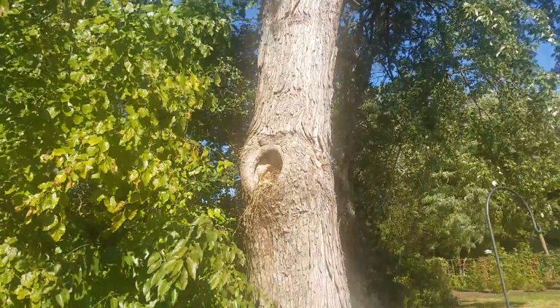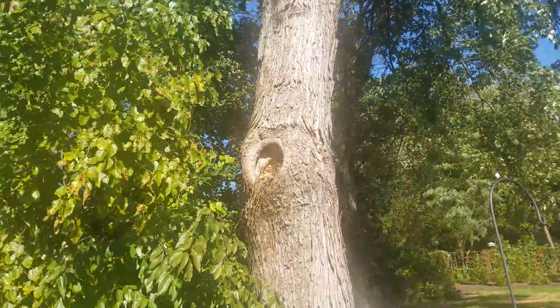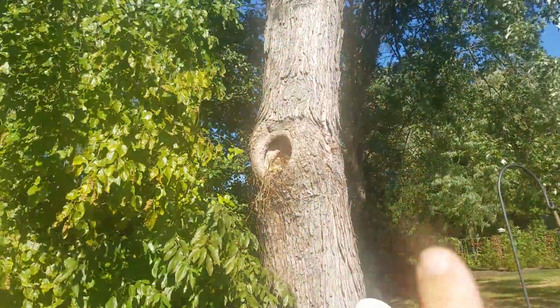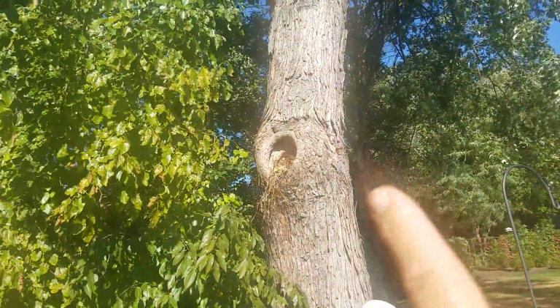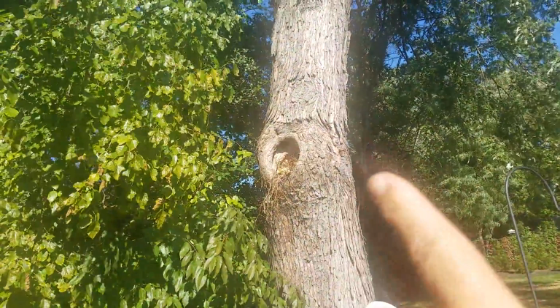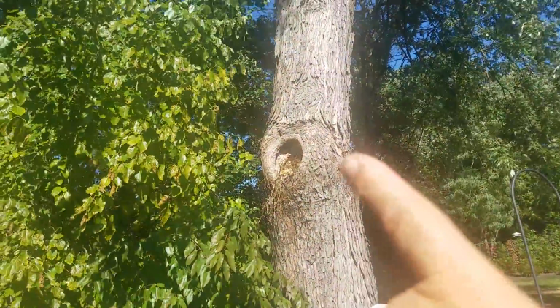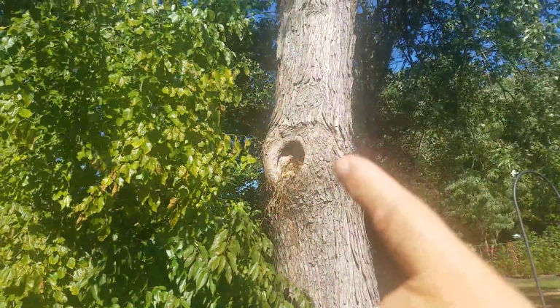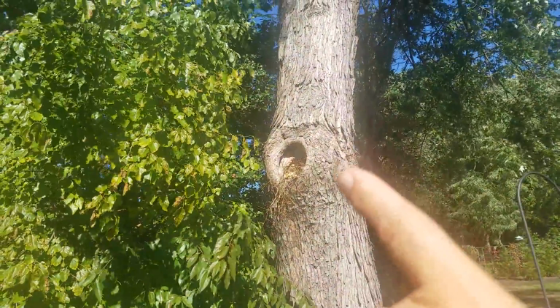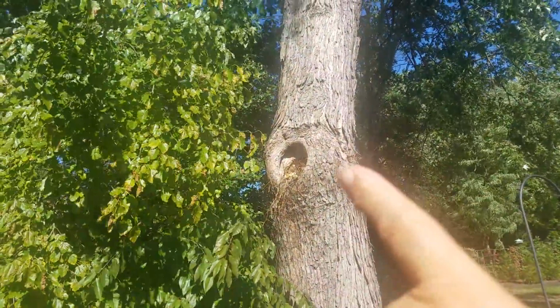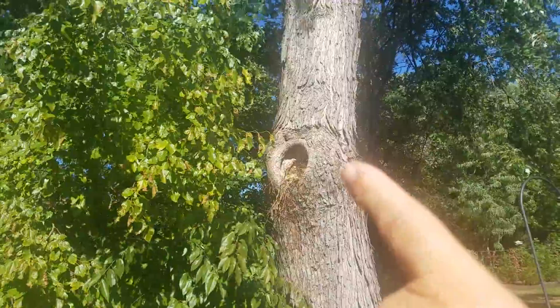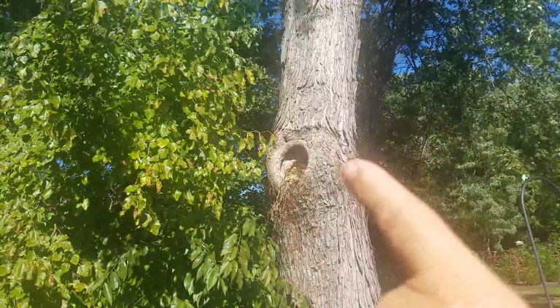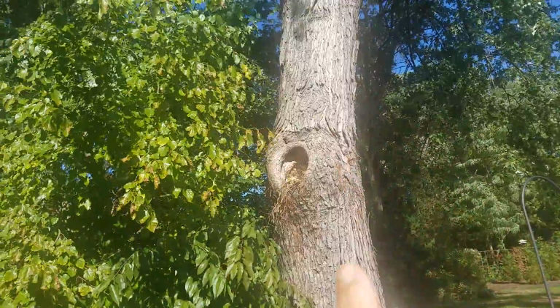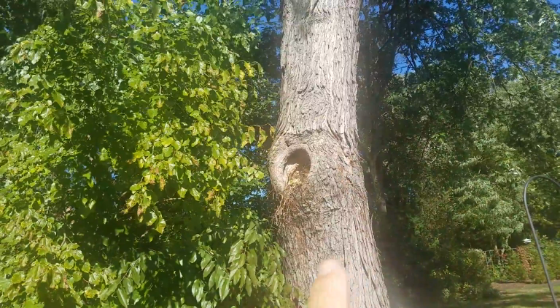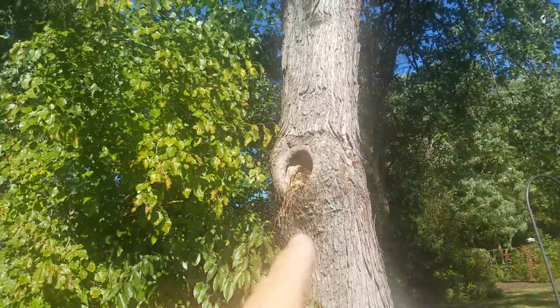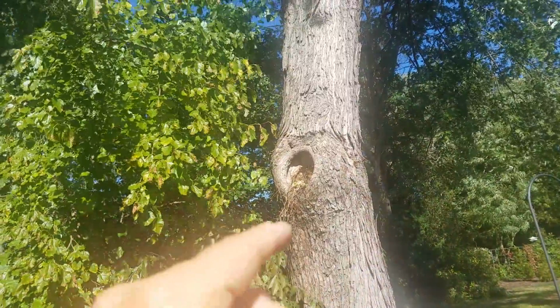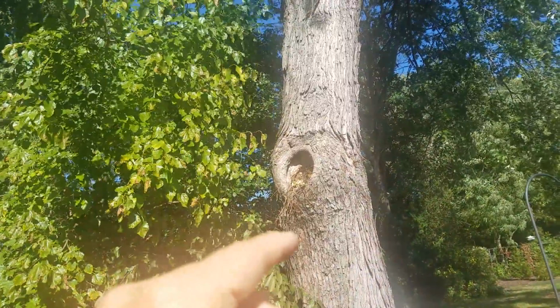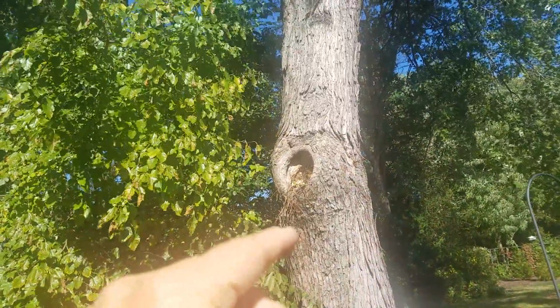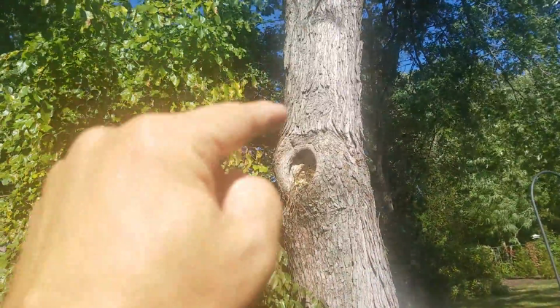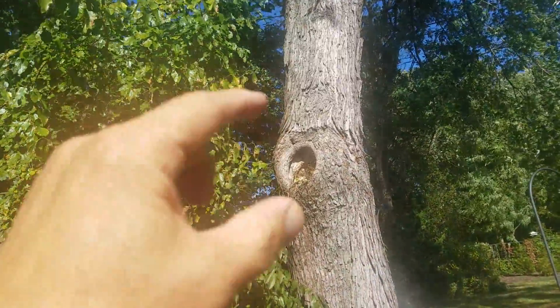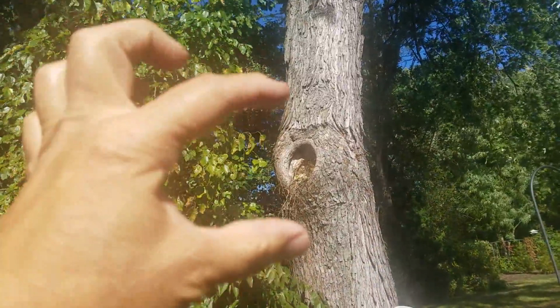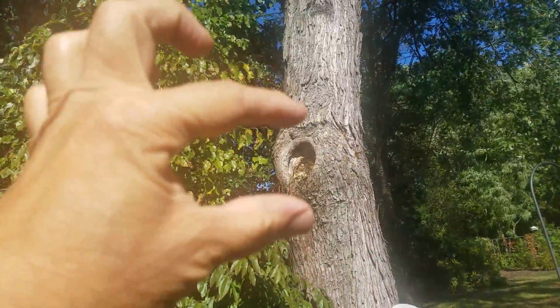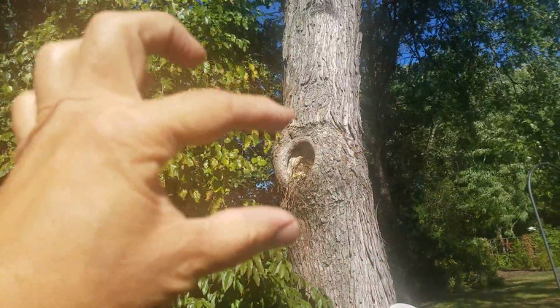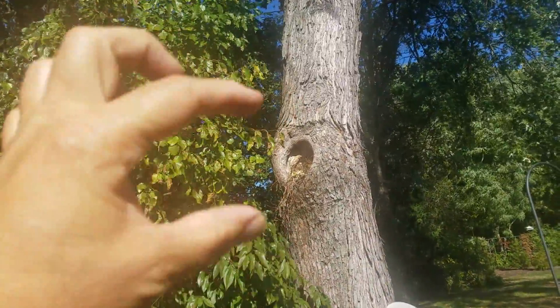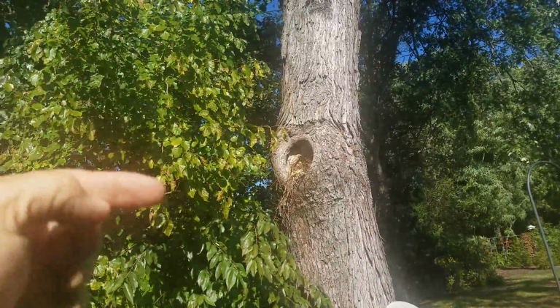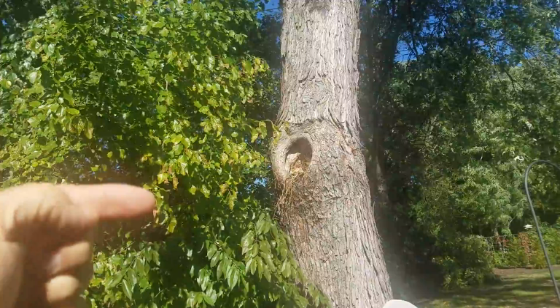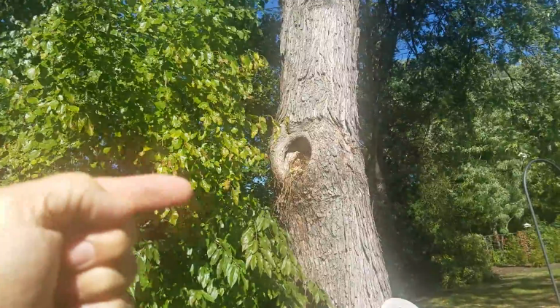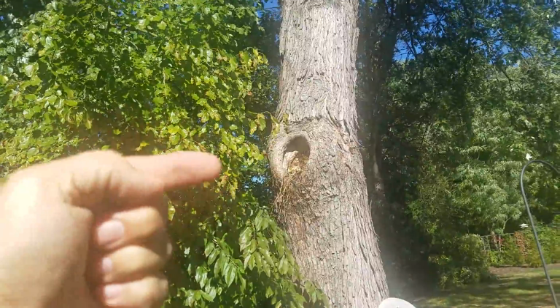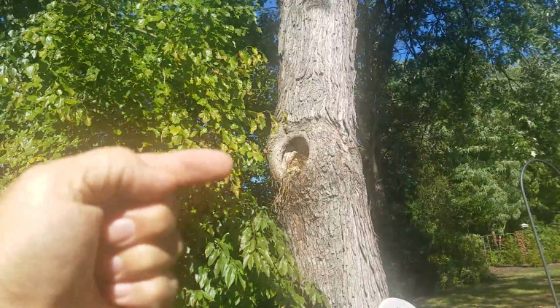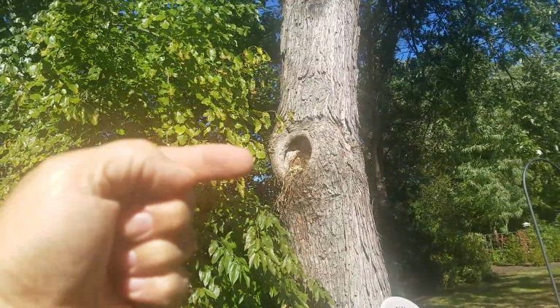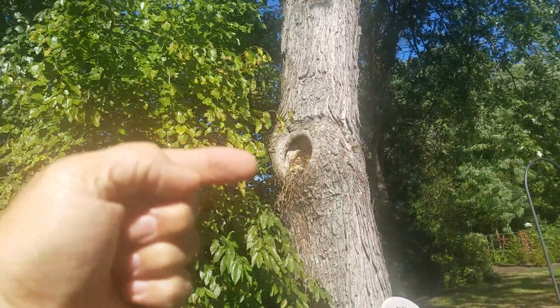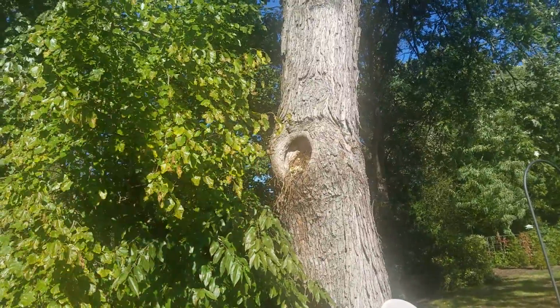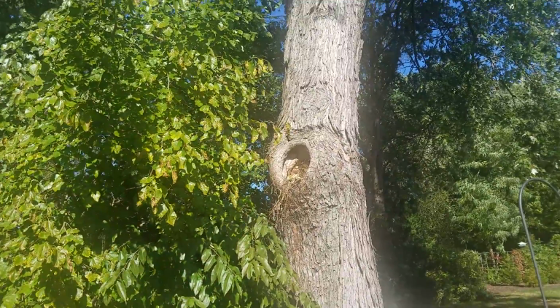I'm going to drill one this way here already. Going to drill one below and above just to see how much decay there is, and then probably try to get one perpendicular this way.